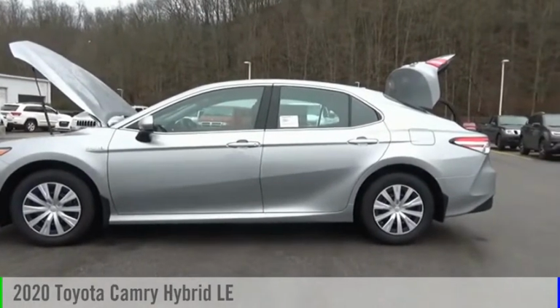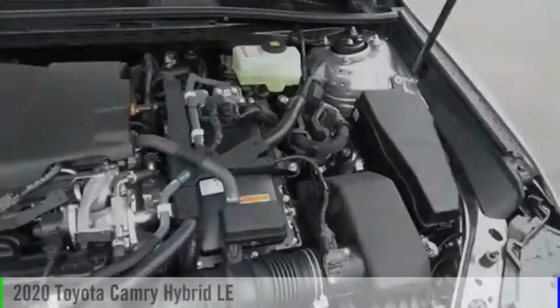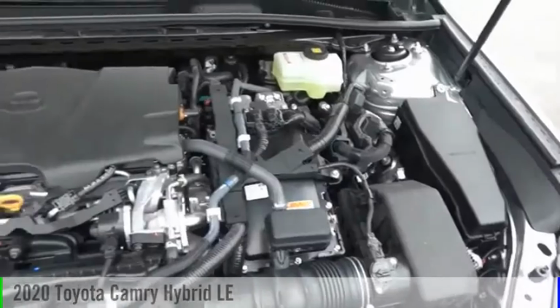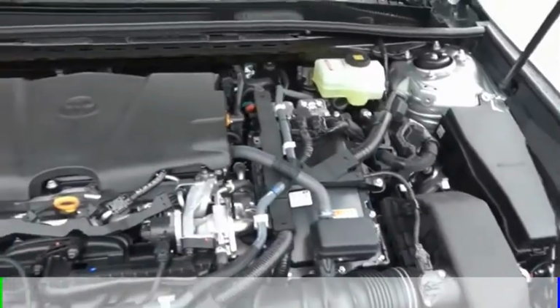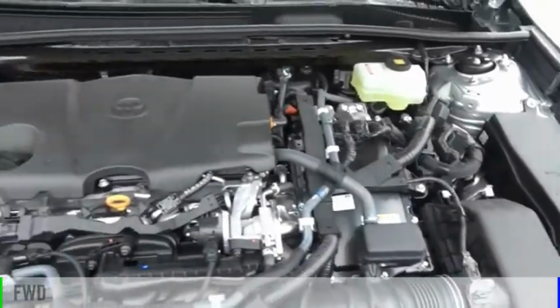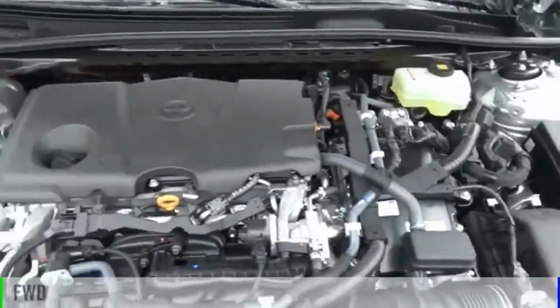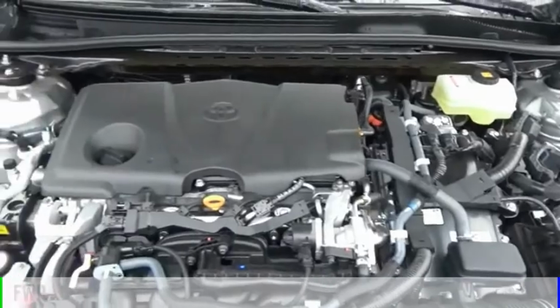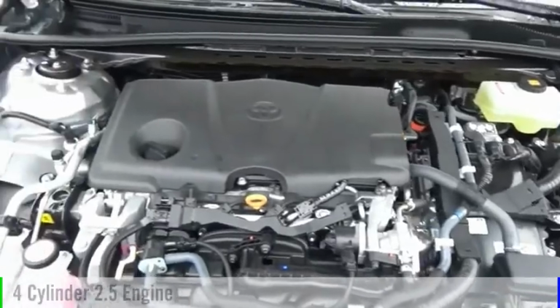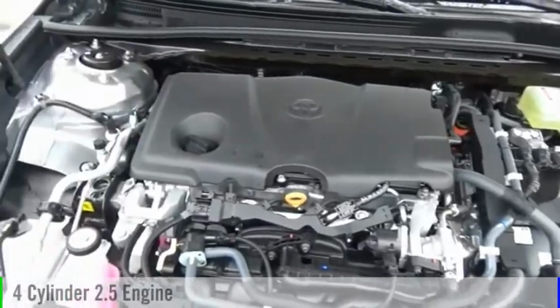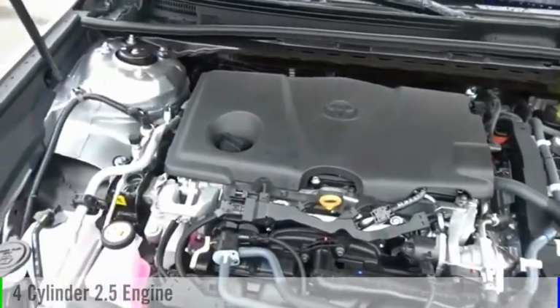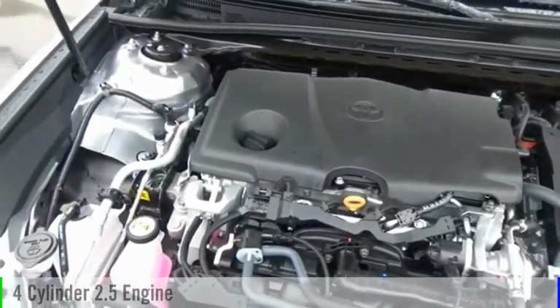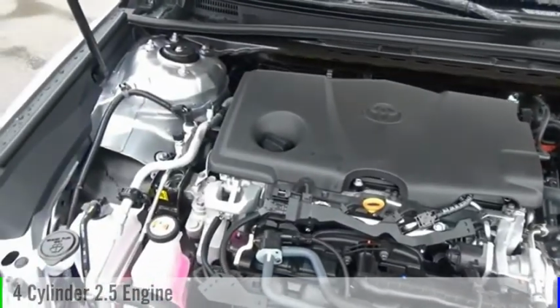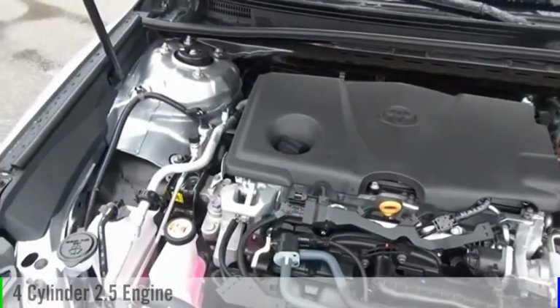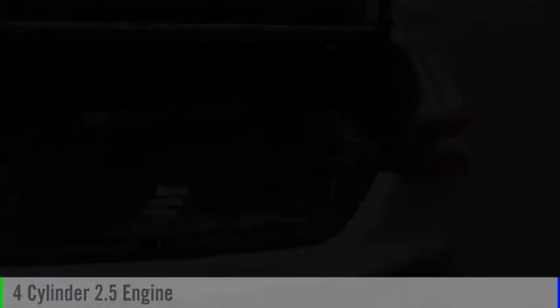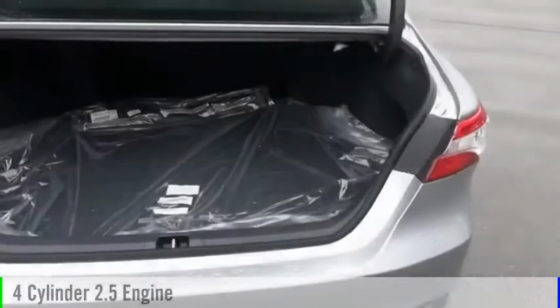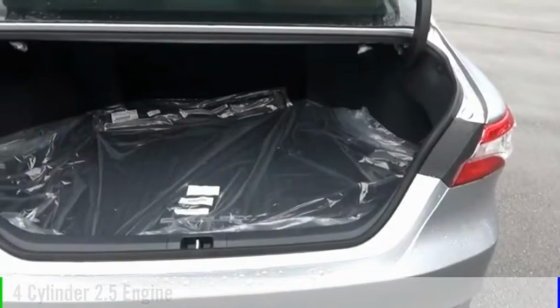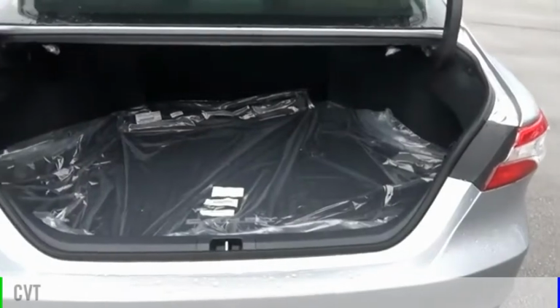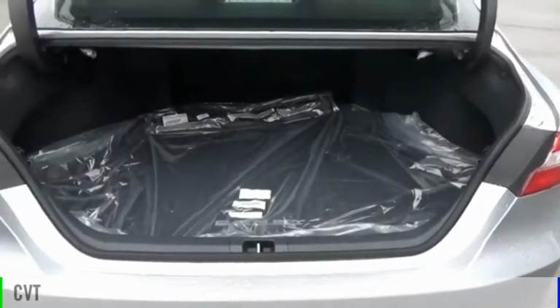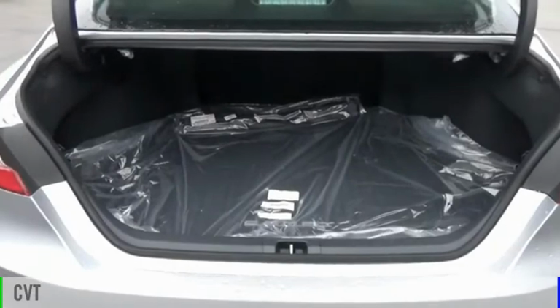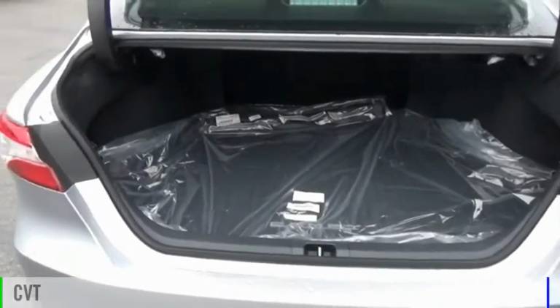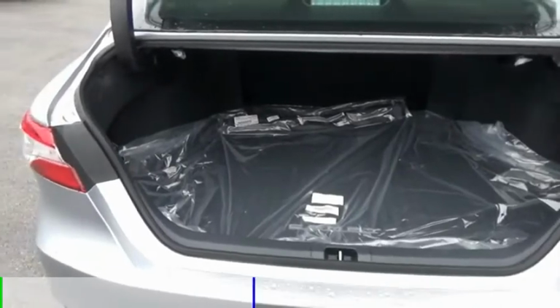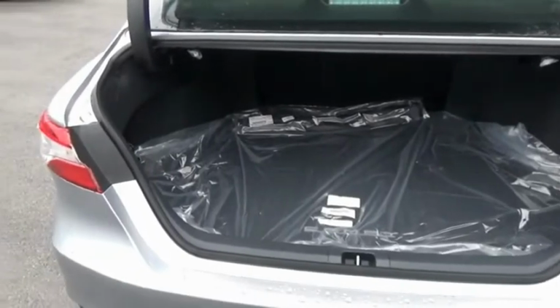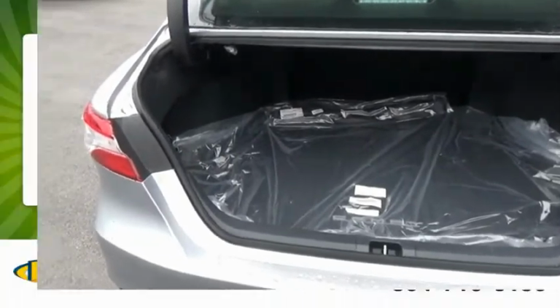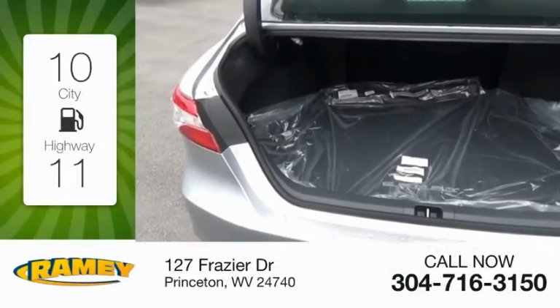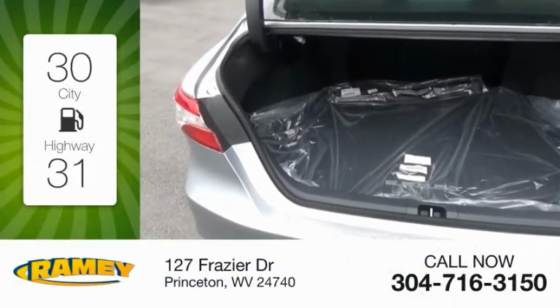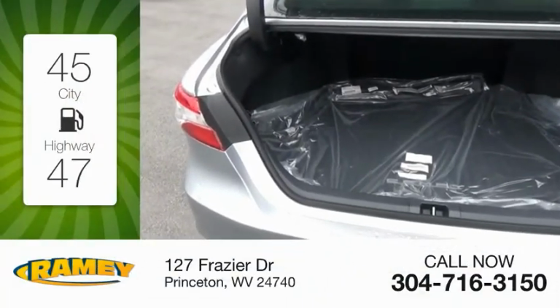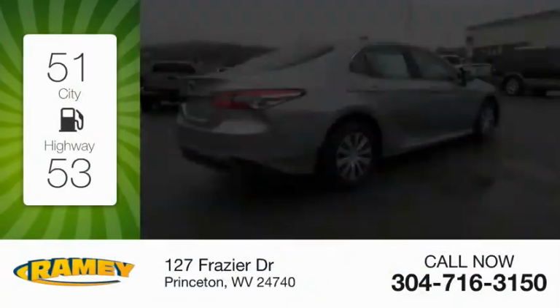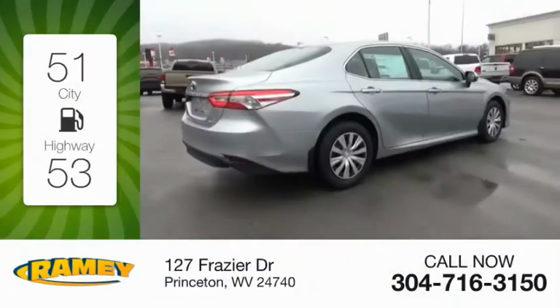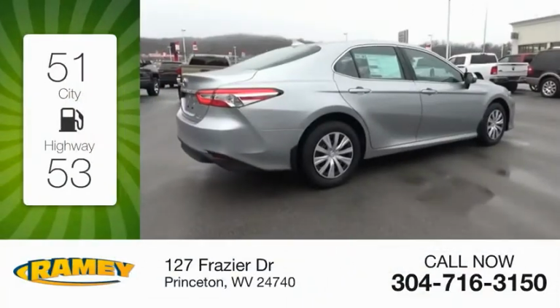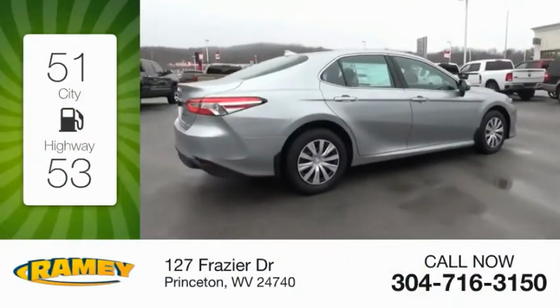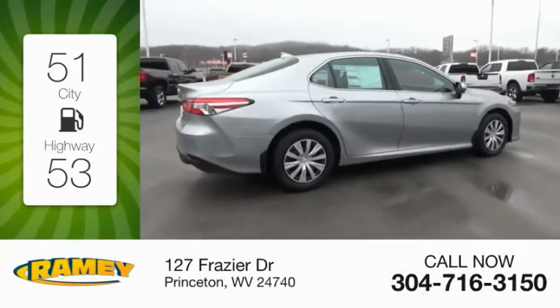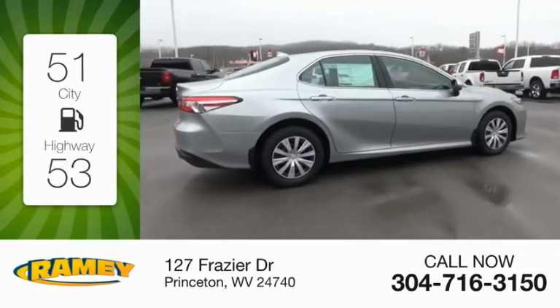This vehicle is powered by a front-wheel drive, four-cylinder, 2.5-liter engine, and comes with a continuously variable transmission. Great fuel efficiency saves you money by requiring fewer trips to the gas station.